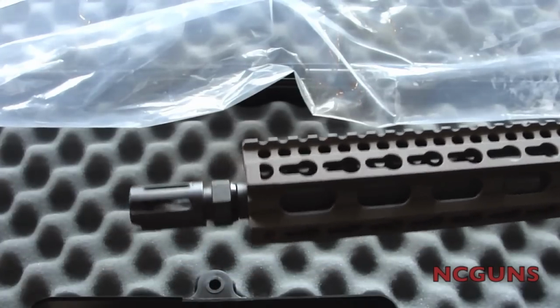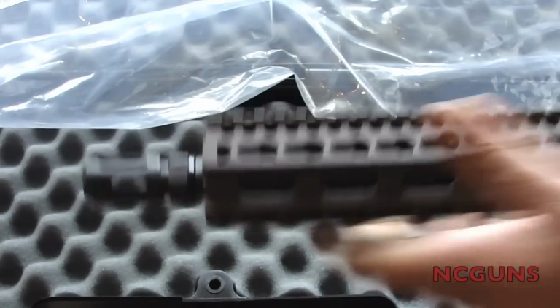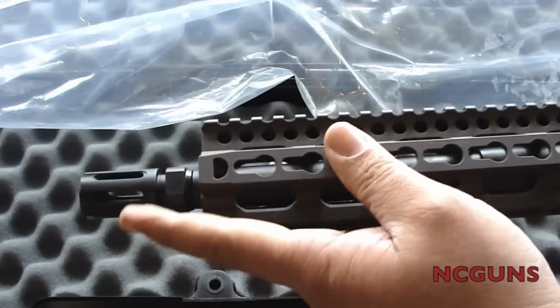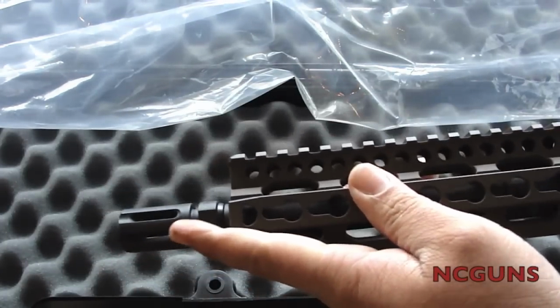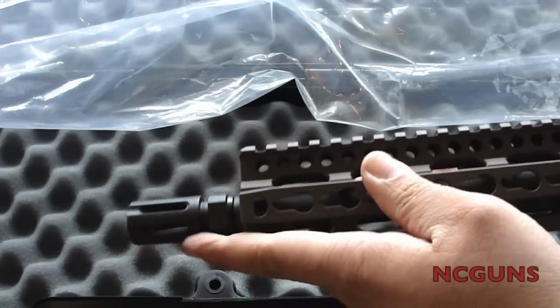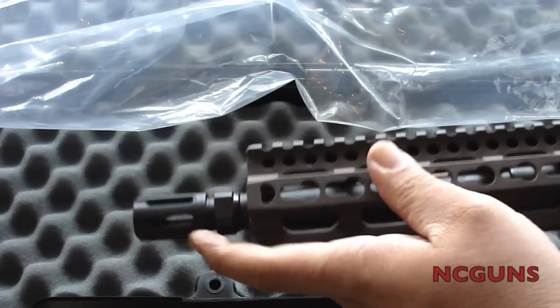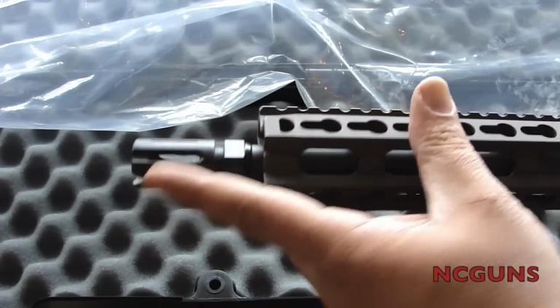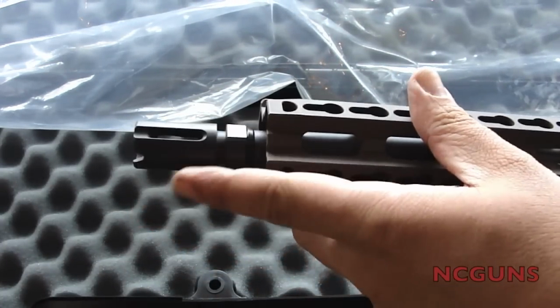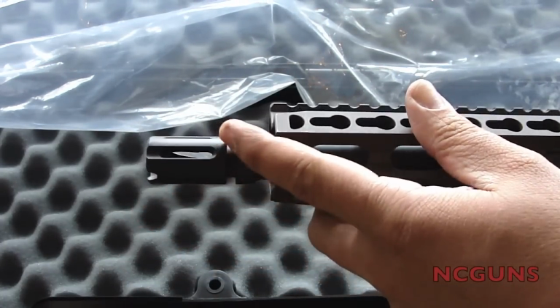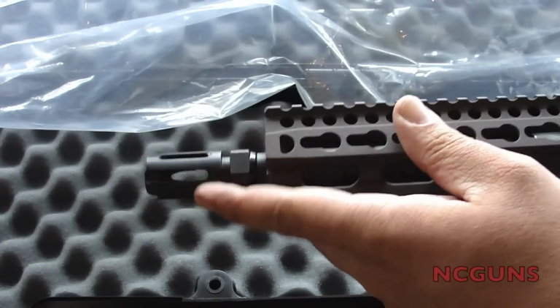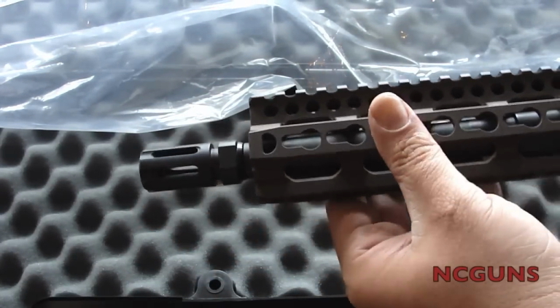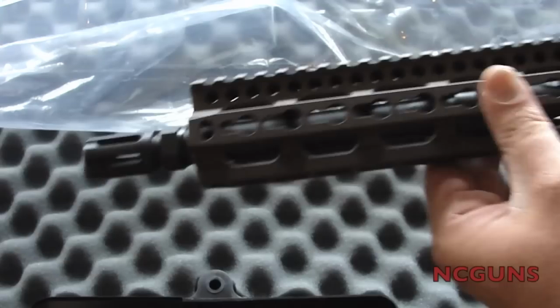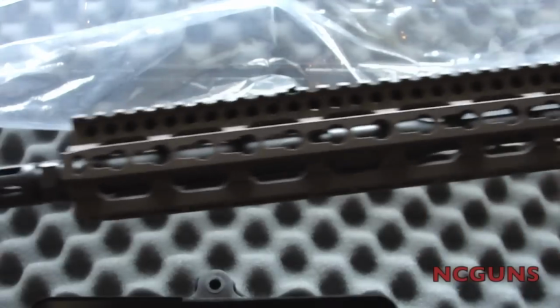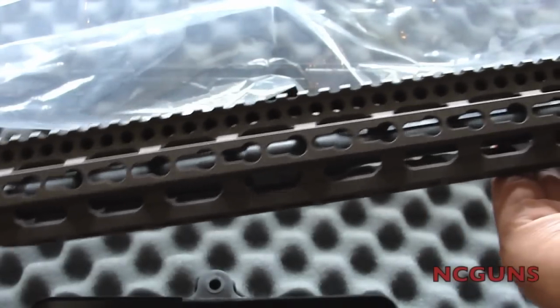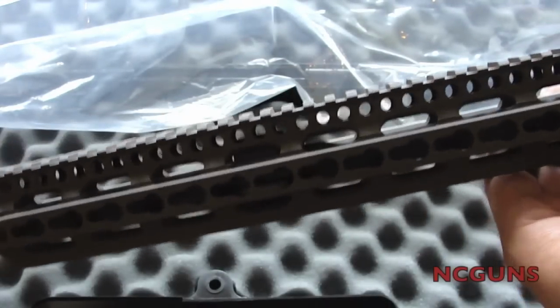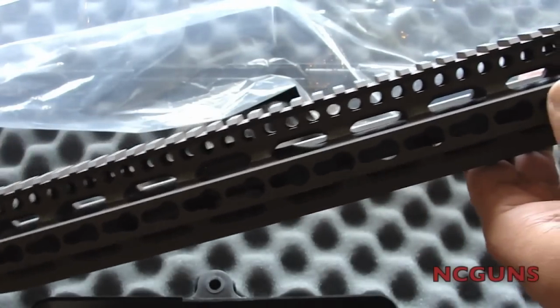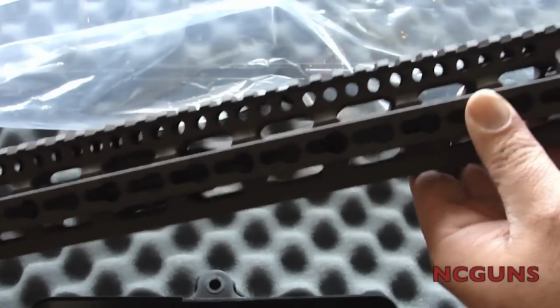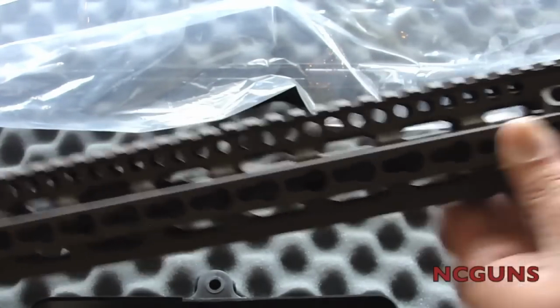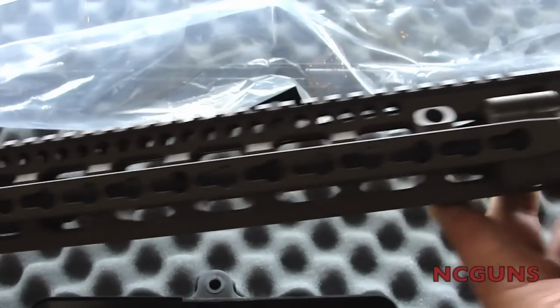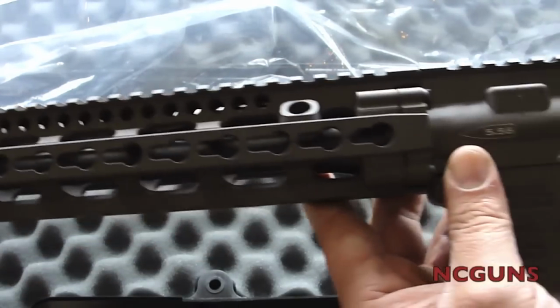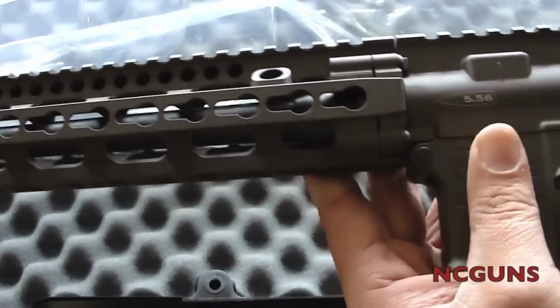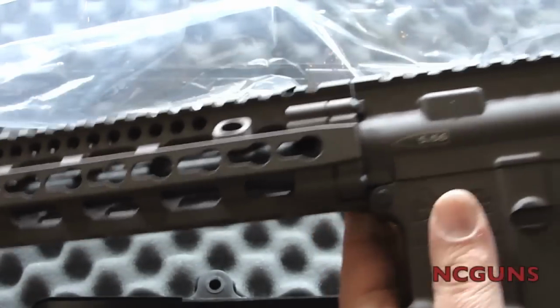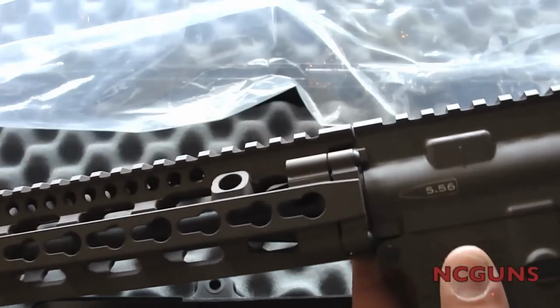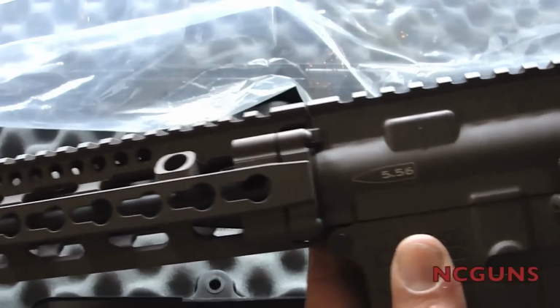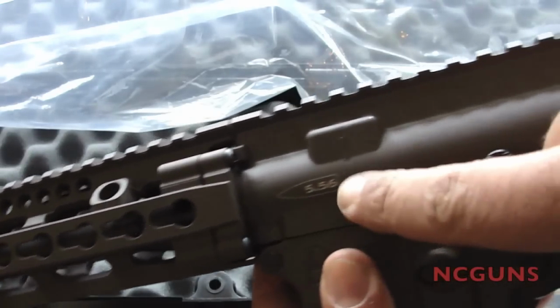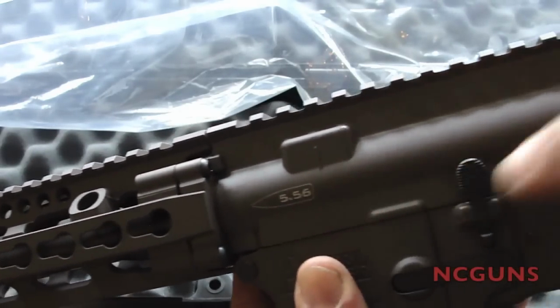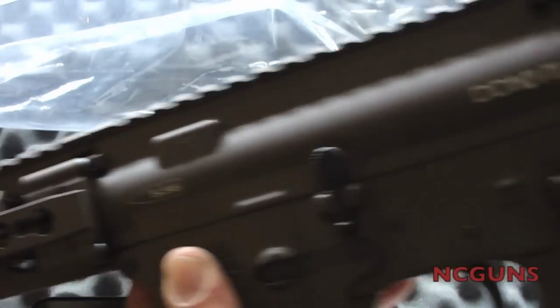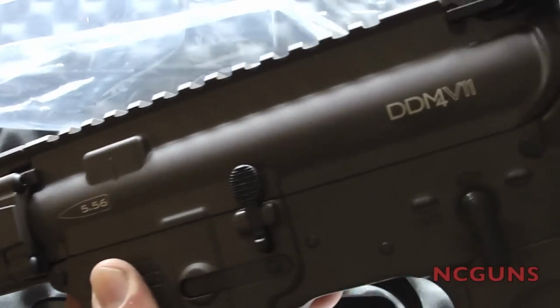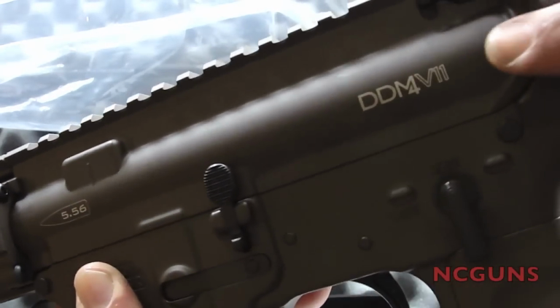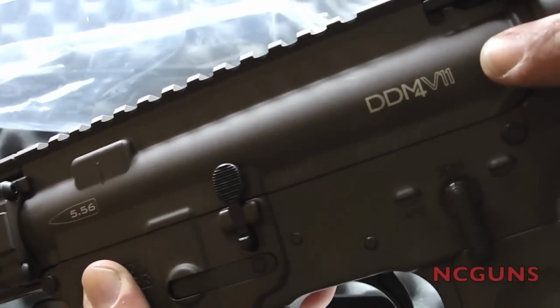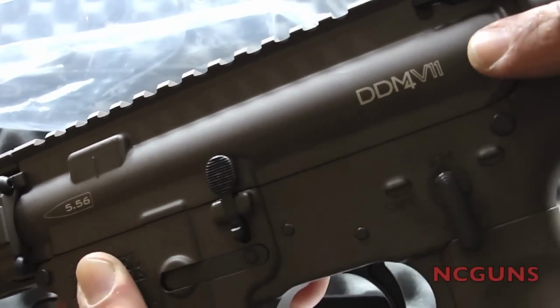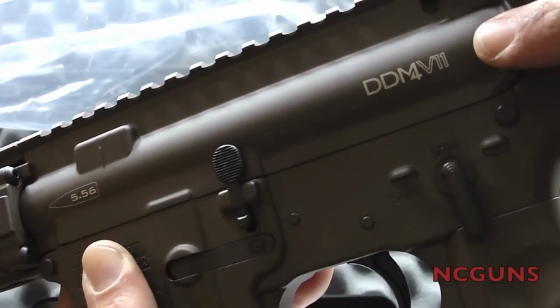It has a Daniel Defense A2-type flash hider. It has a KeyMod front rail system — the 556 DD M4 V11.